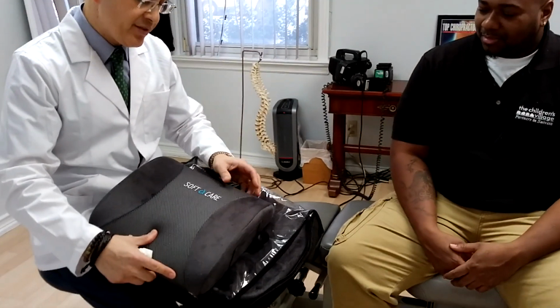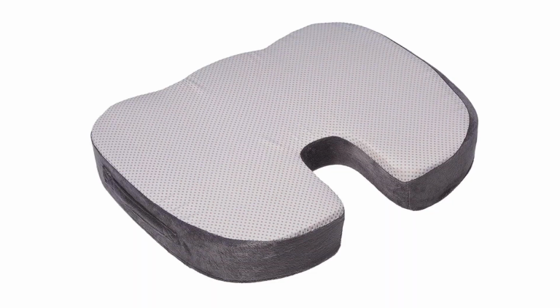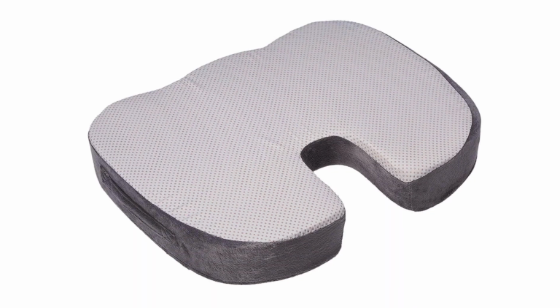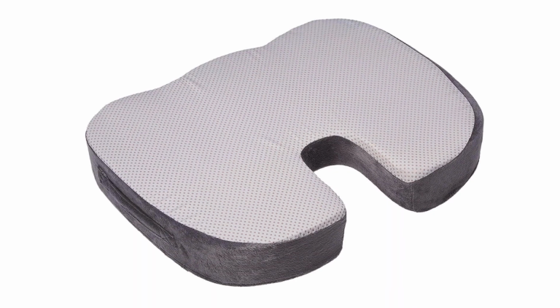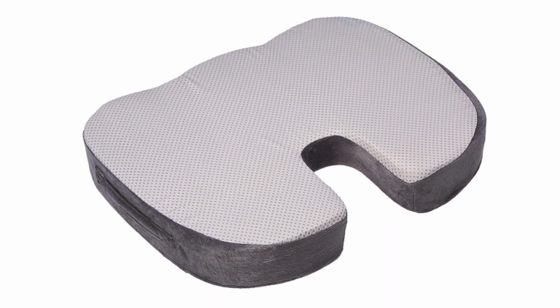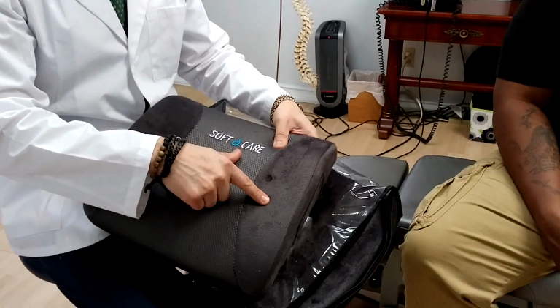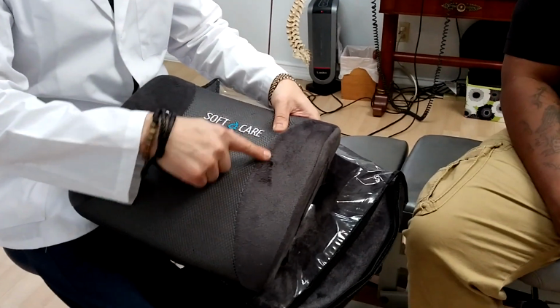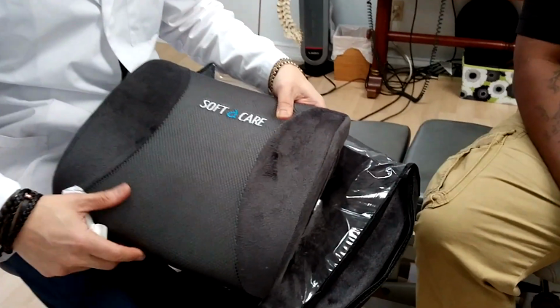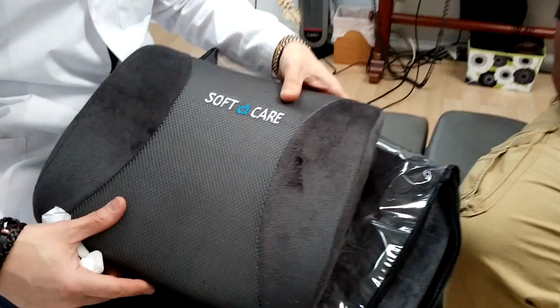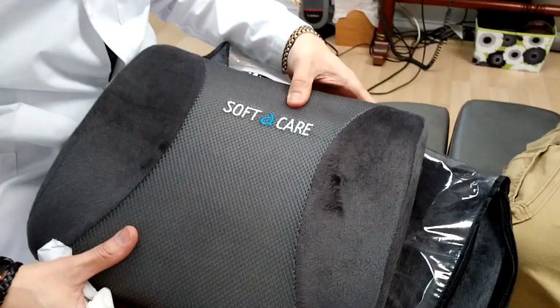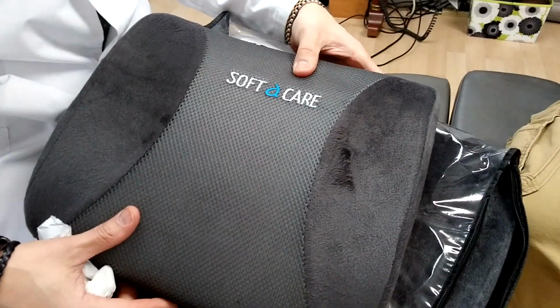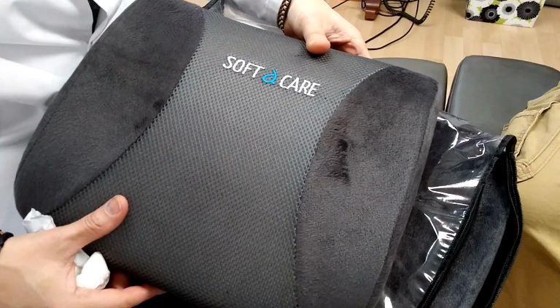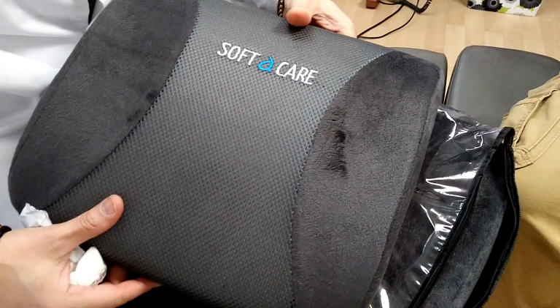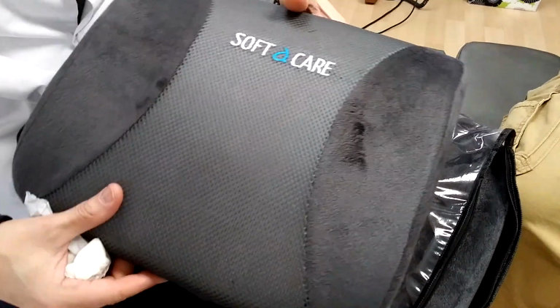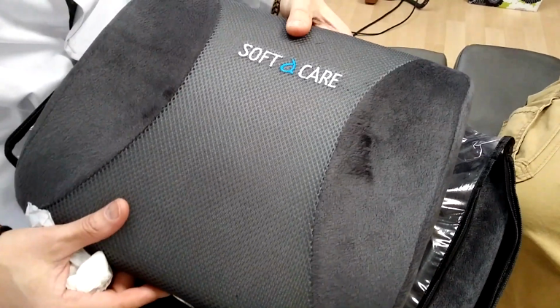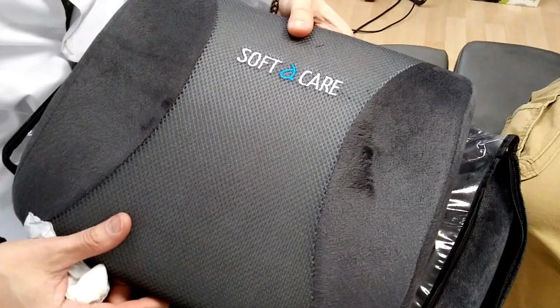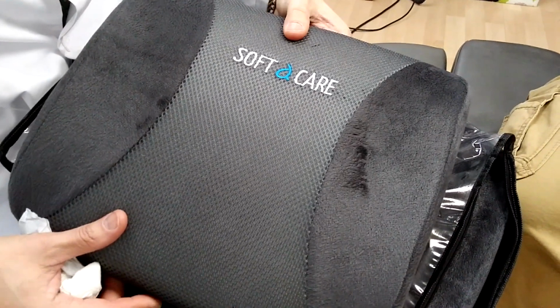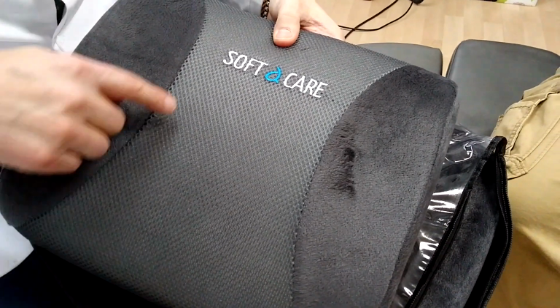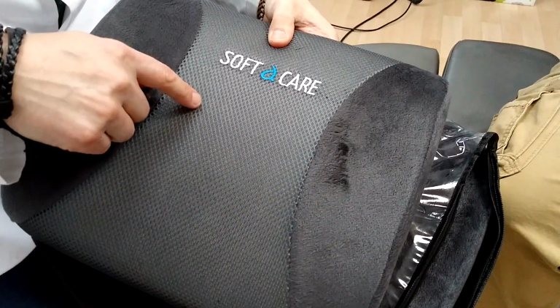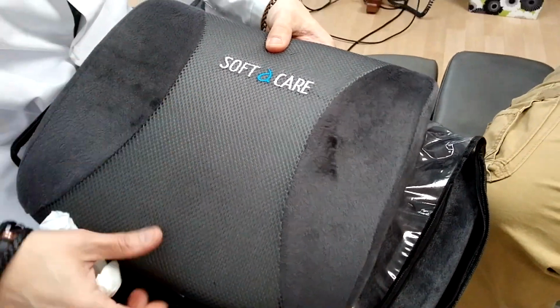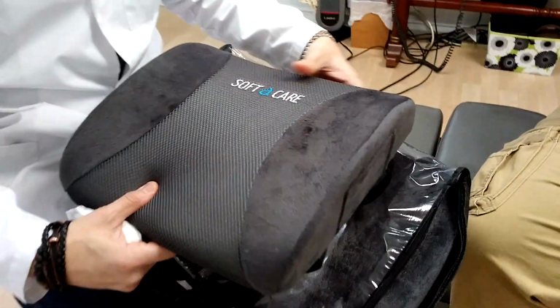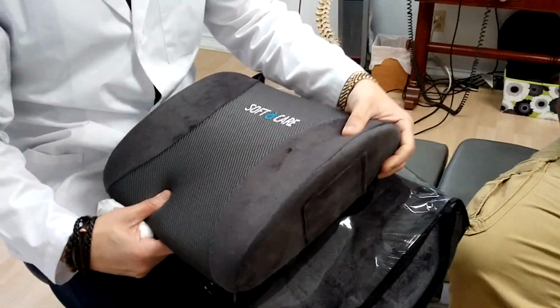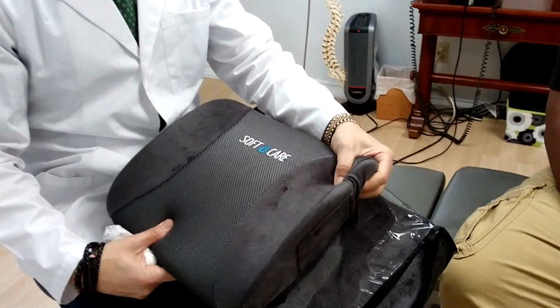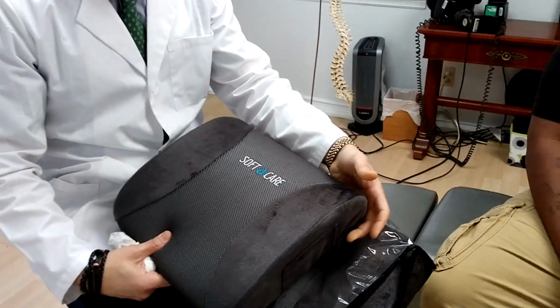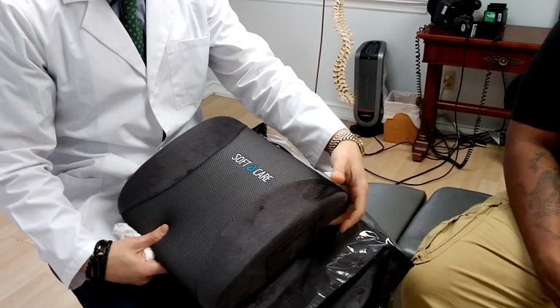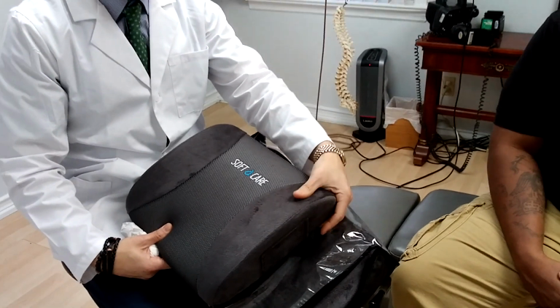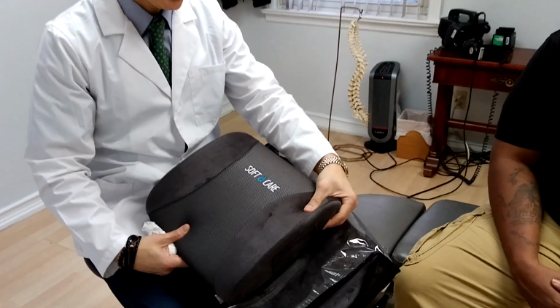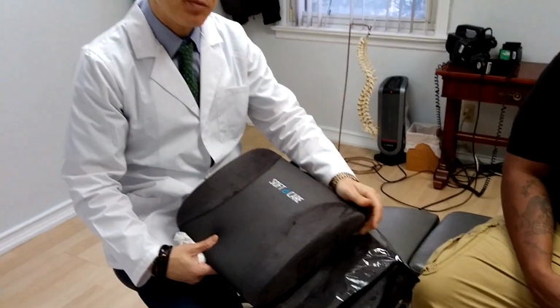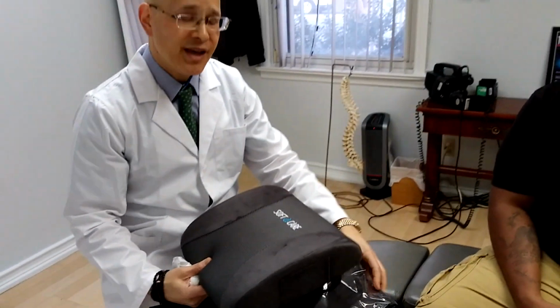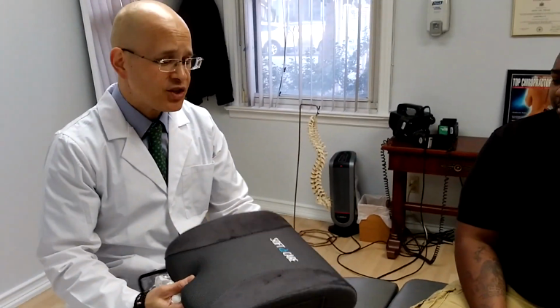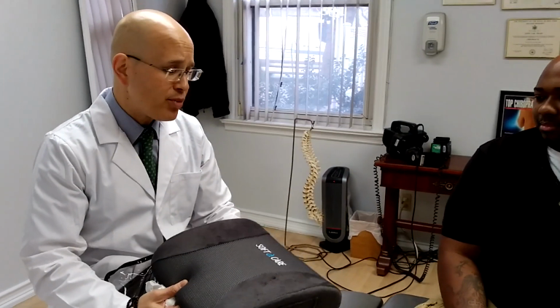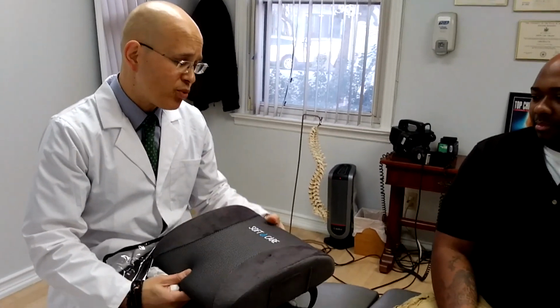They've got a great foam inside here and they put a really good covering on the outside that'll last forever. It's washable and very comfortable. You'll see that this is sort of like a viscoelastic foam — you press on it, it comes back. This is a lumbar support.